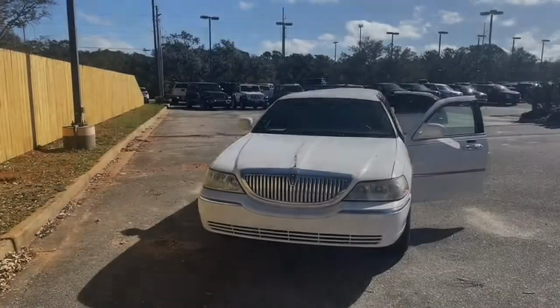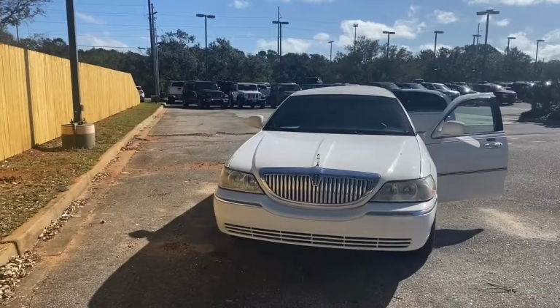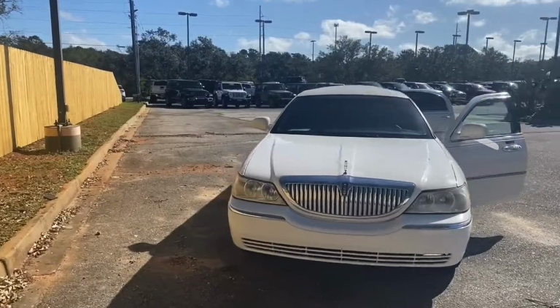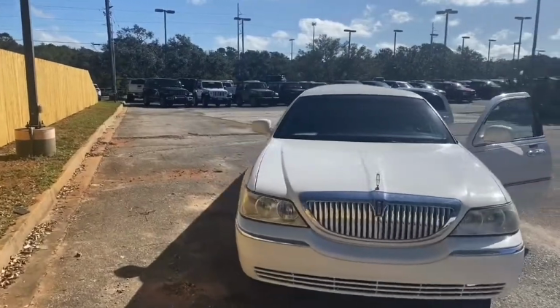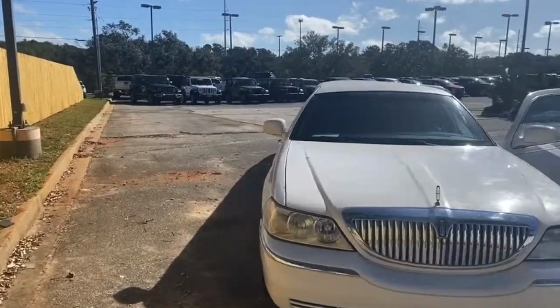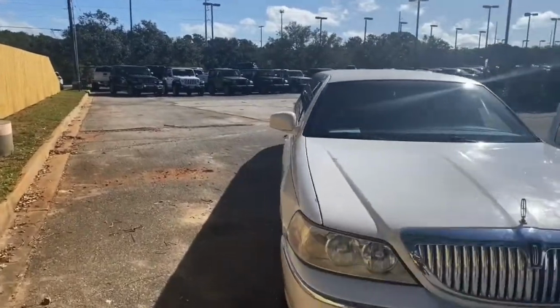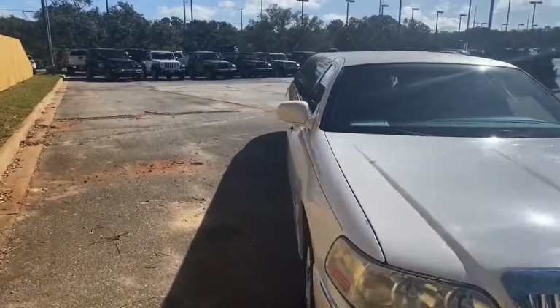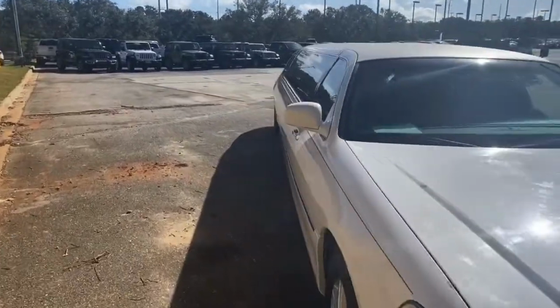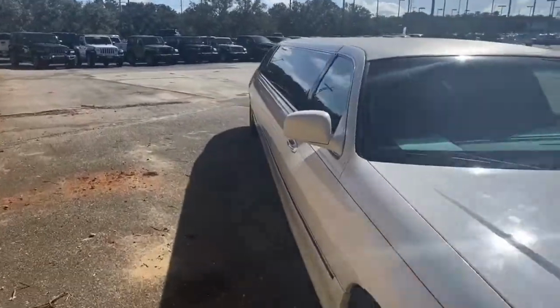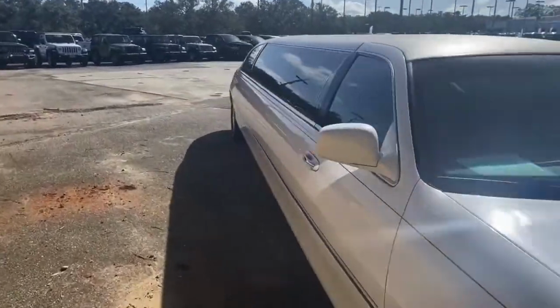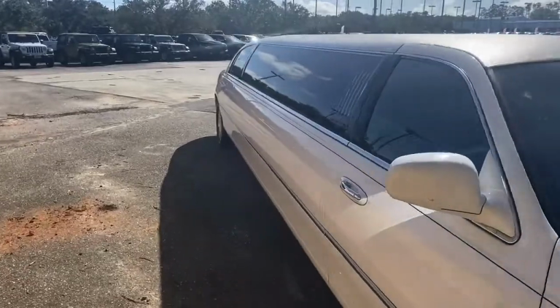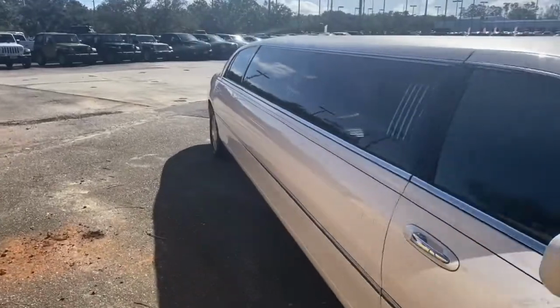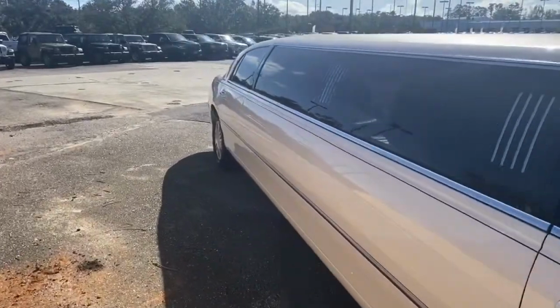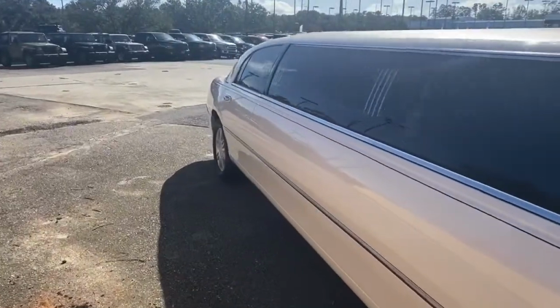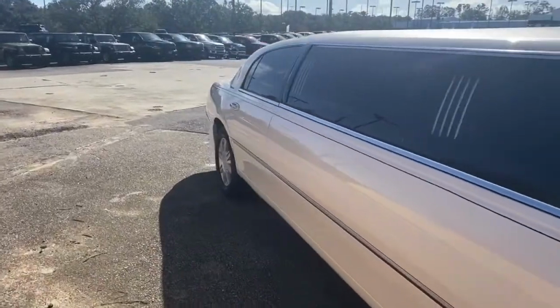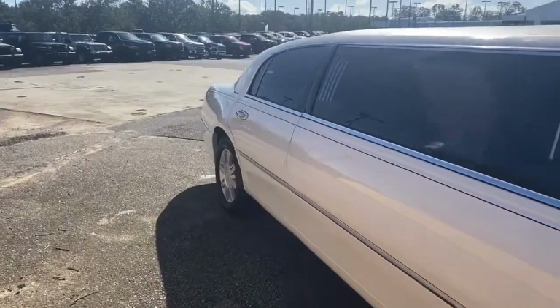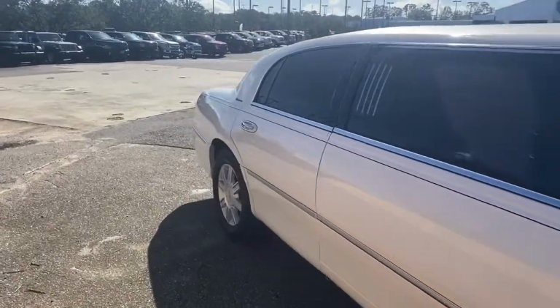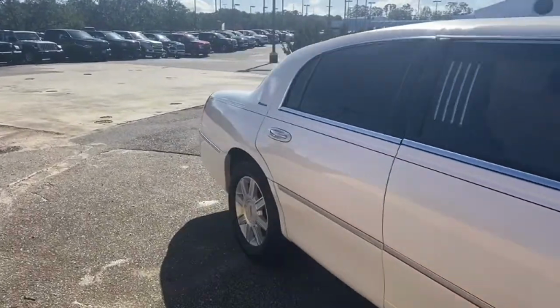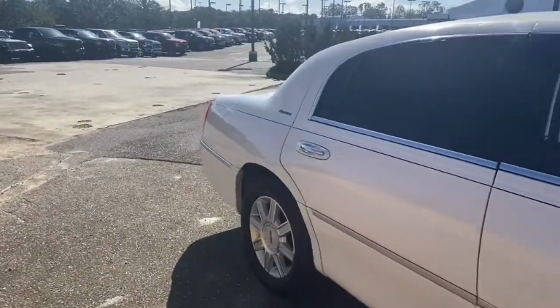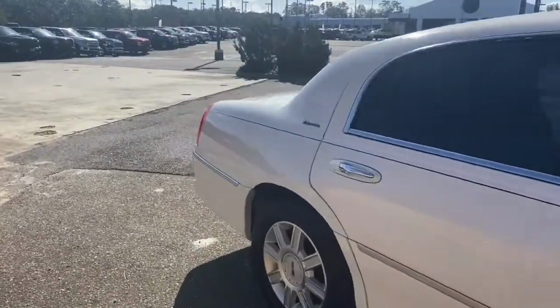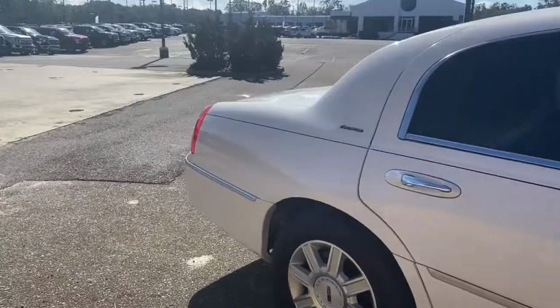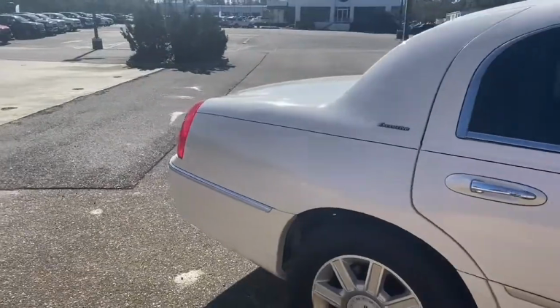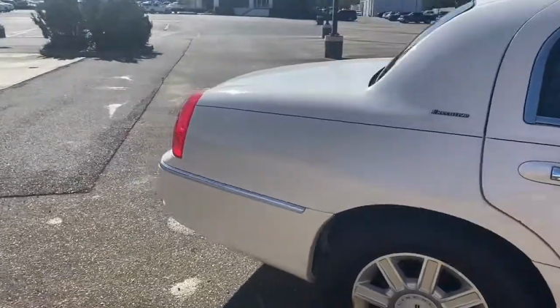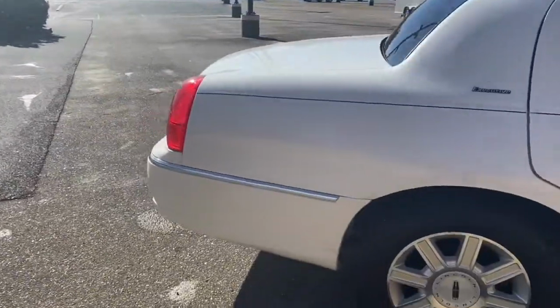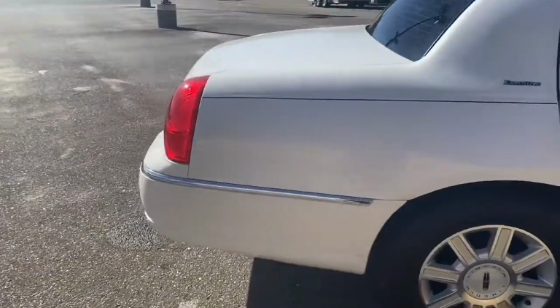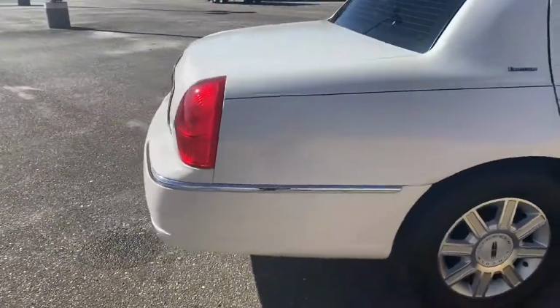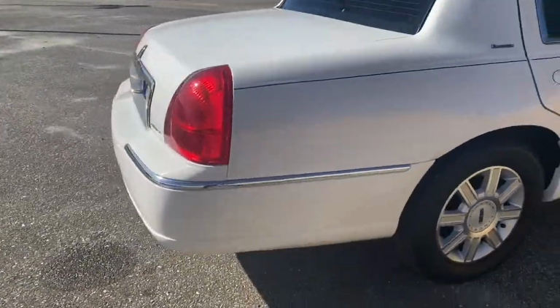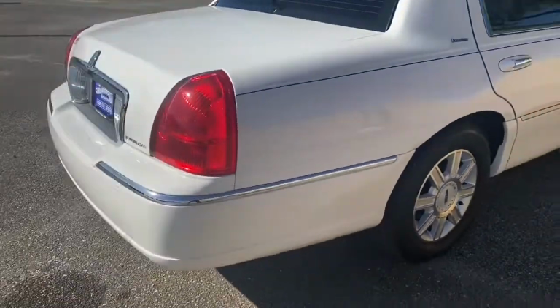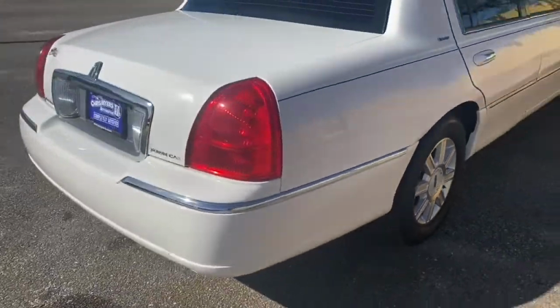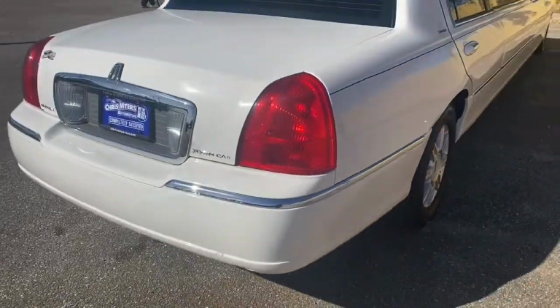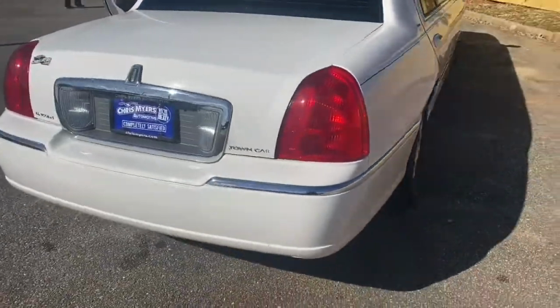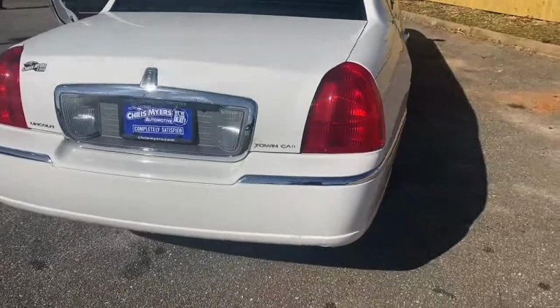You never know what you'll find here at Chris Myers Automall in Daphne, and today we have something a little different — a limousine. This 2007 Lincoln Town Car Executive Sedan Stretch Limousine just arrived on our lot and it's fantastic.